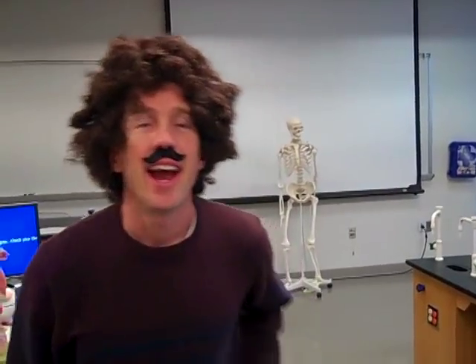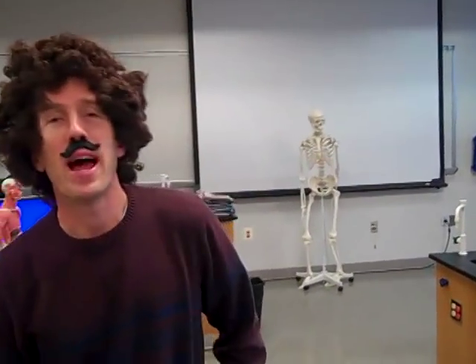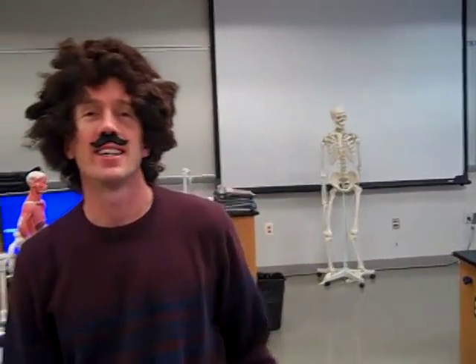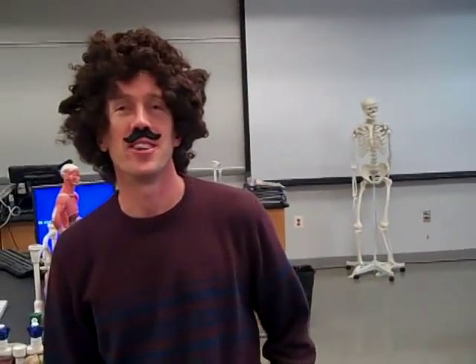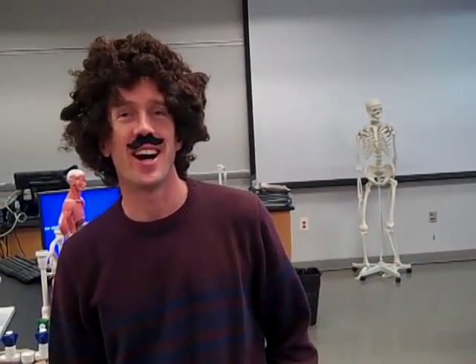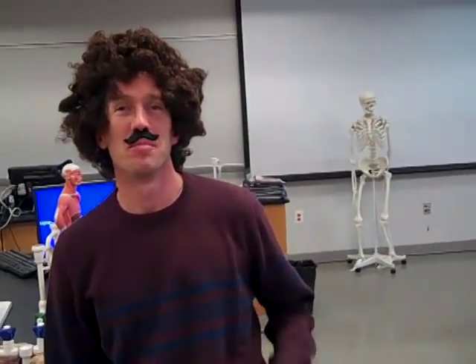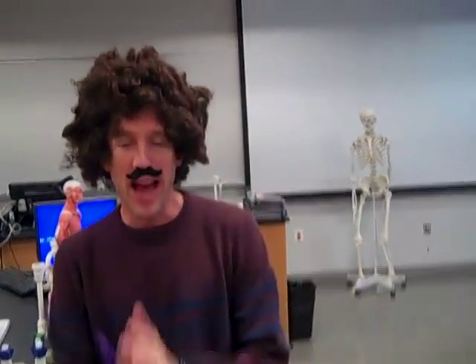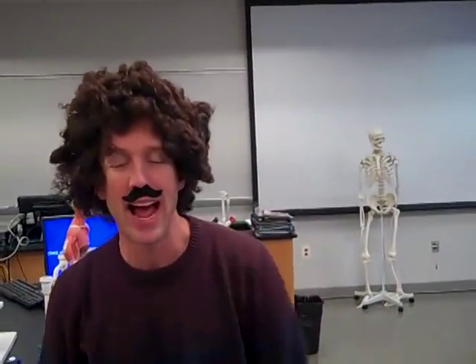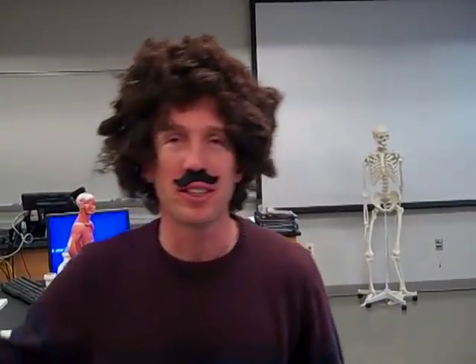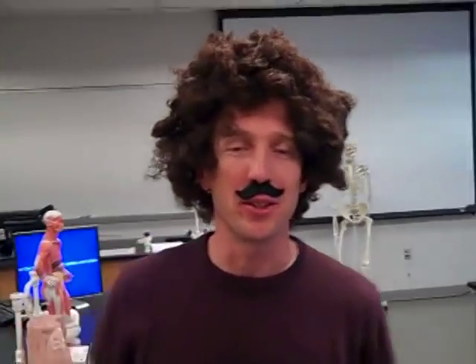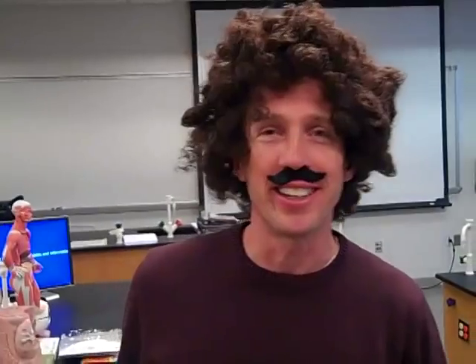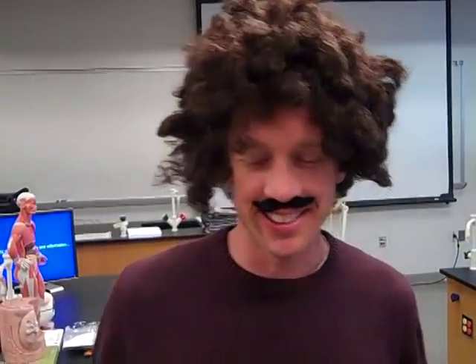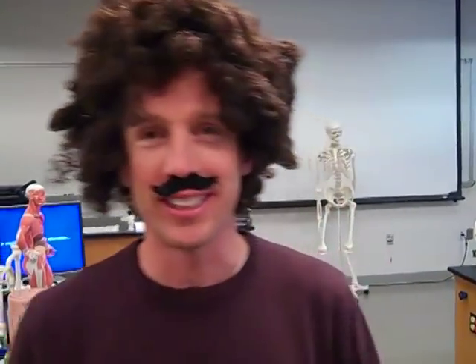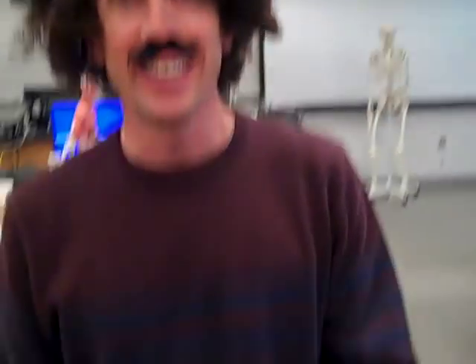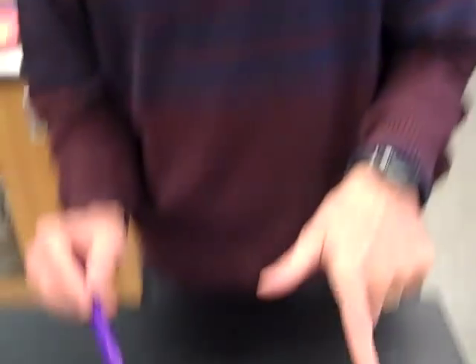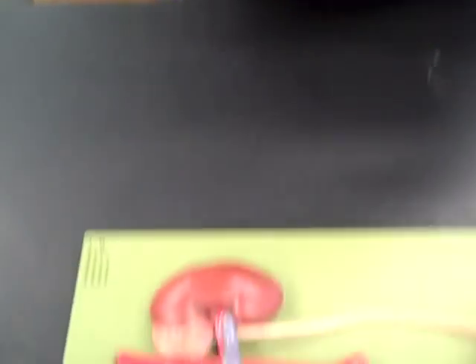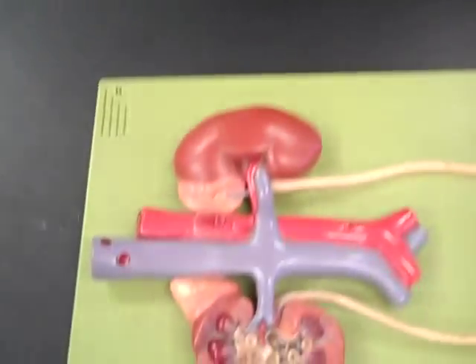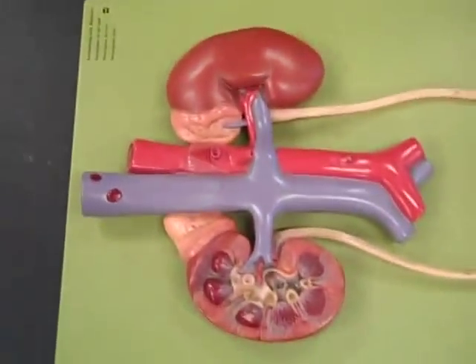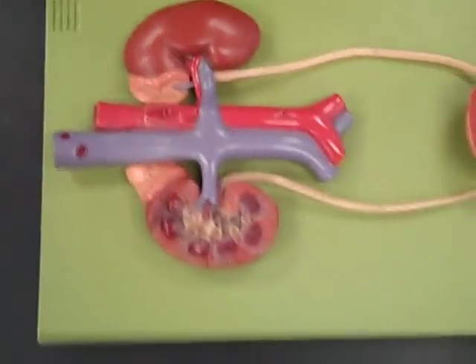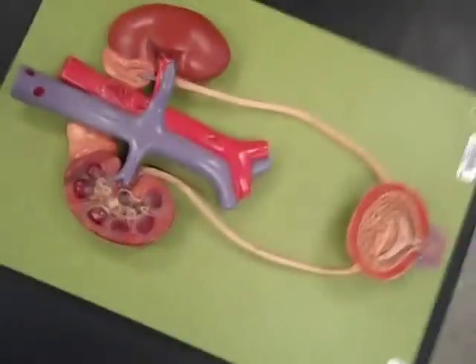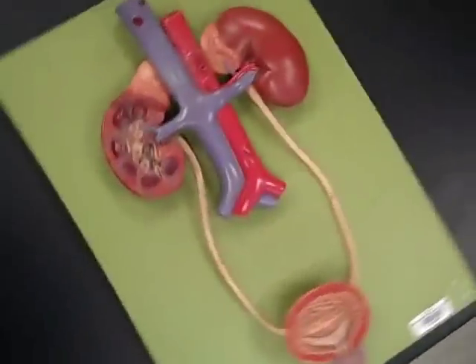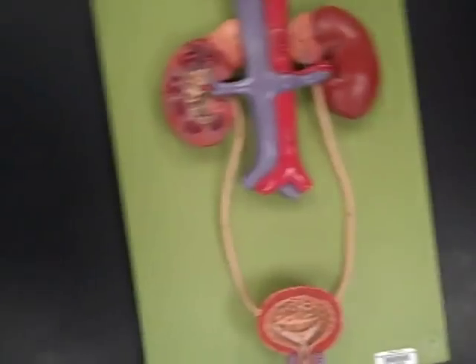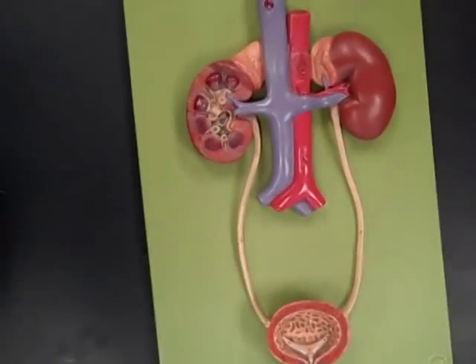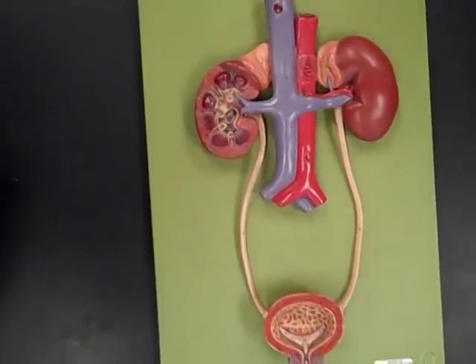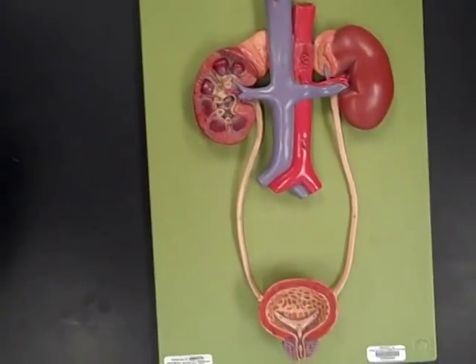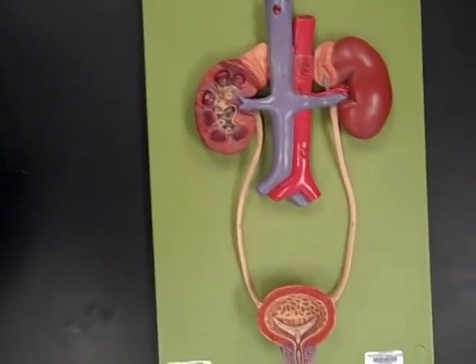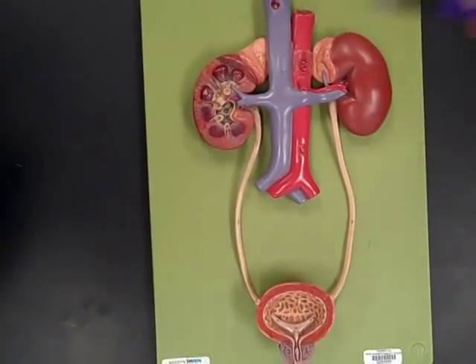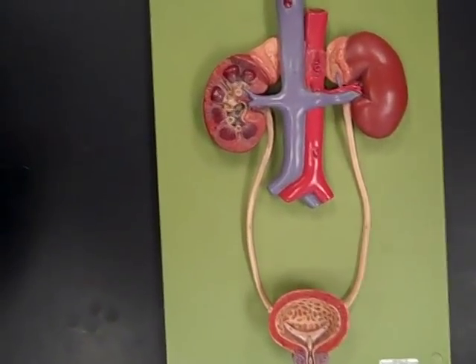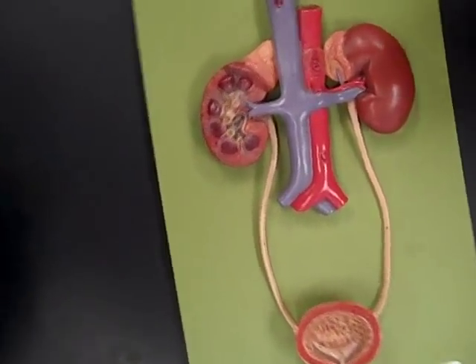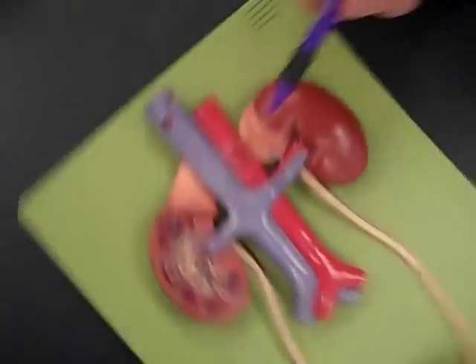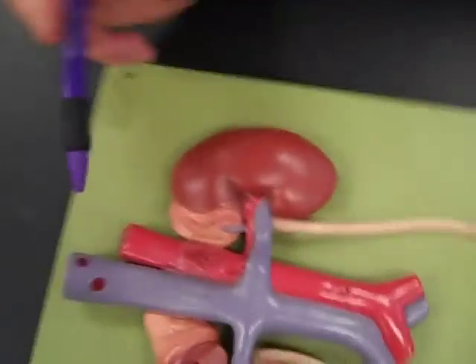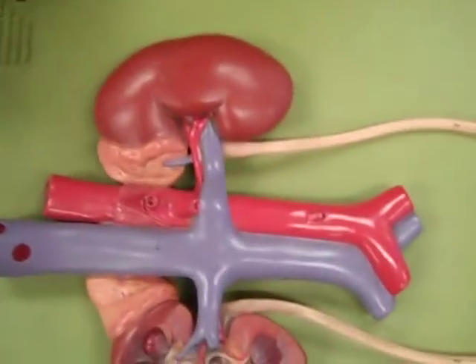Hey, we're back. It's been a long time. We're back, we're in action. We were going to do the urinary system today. So we got a urinary system model here that we're going to go through. I got my purple pen to point at things.